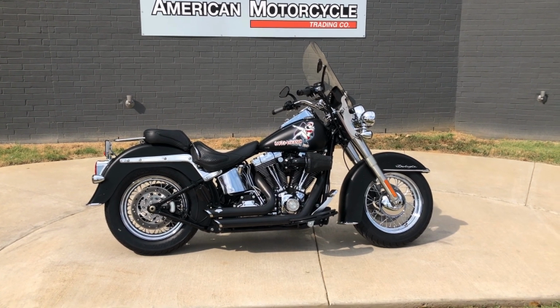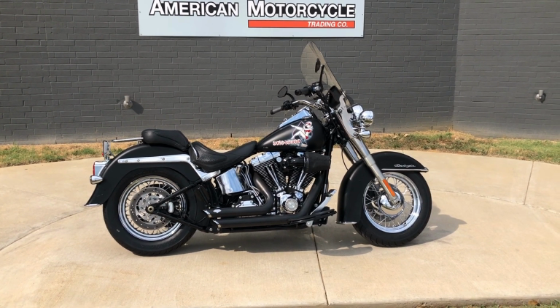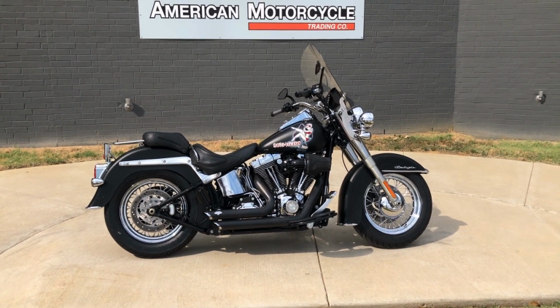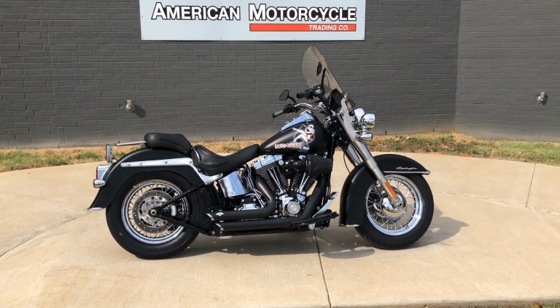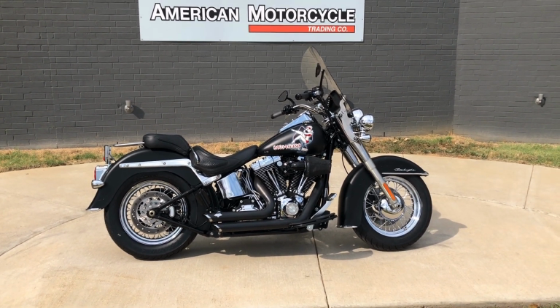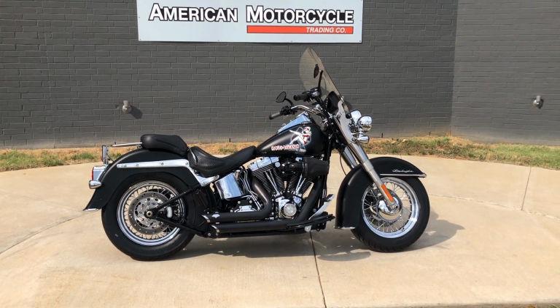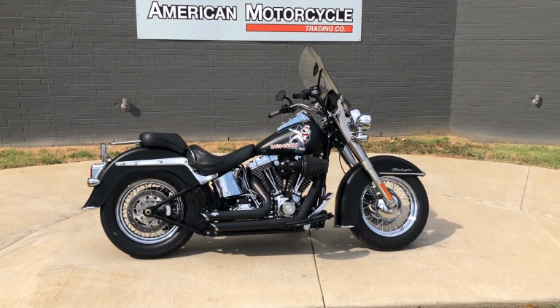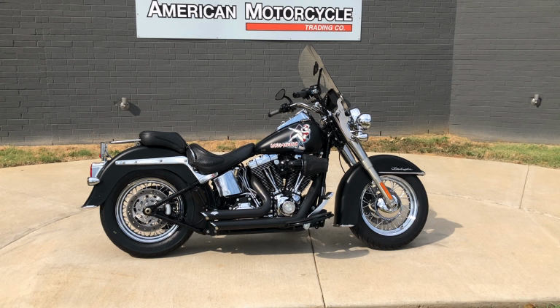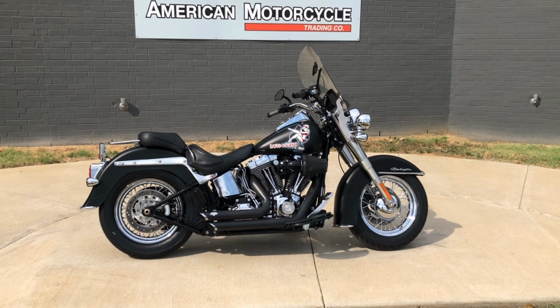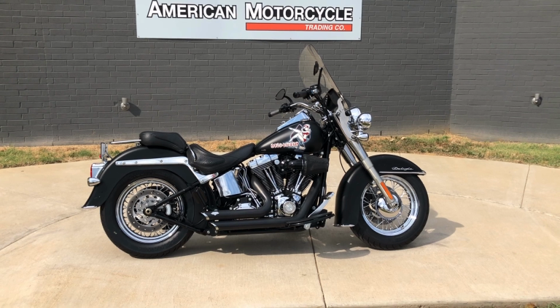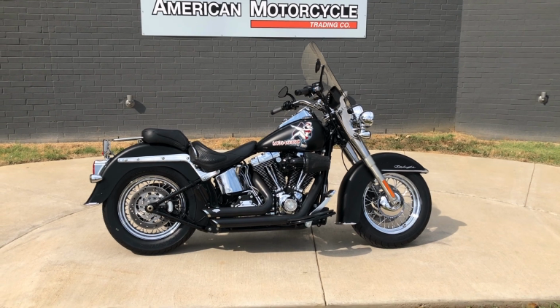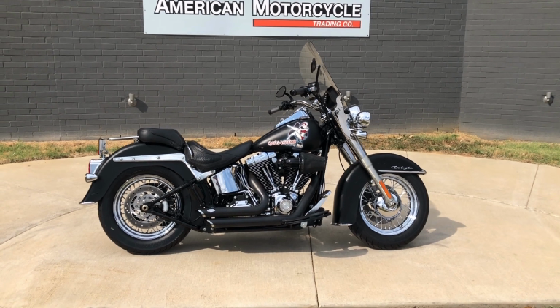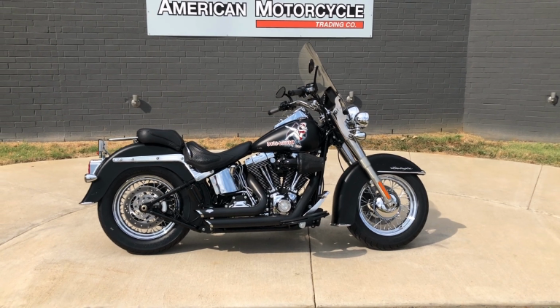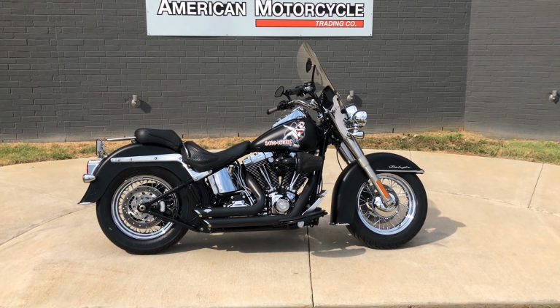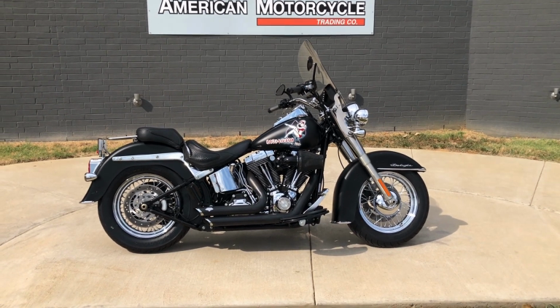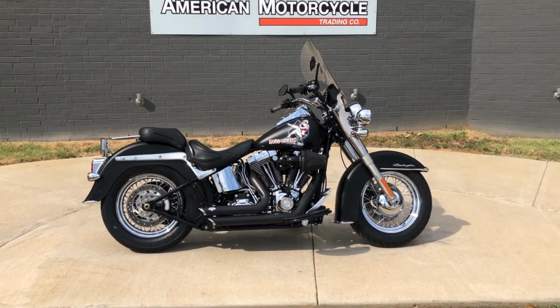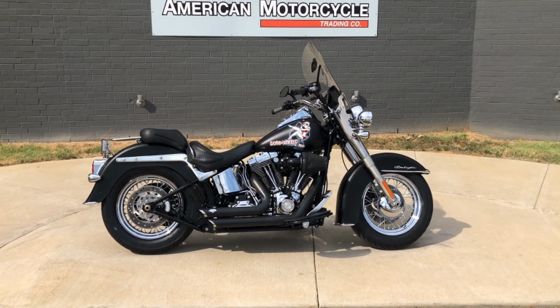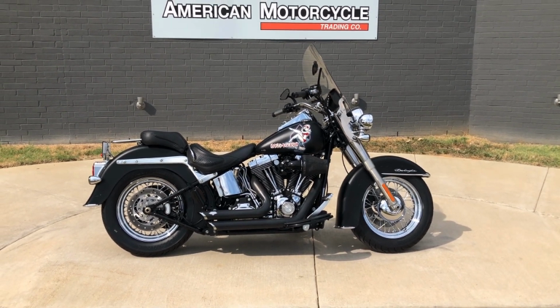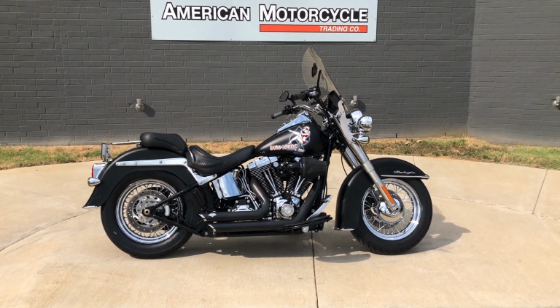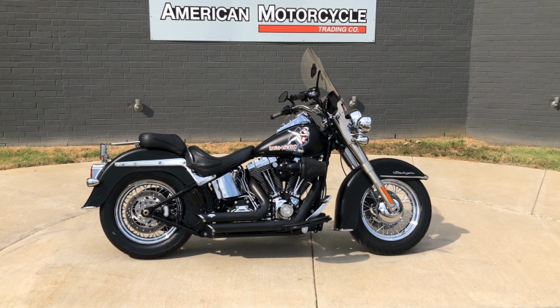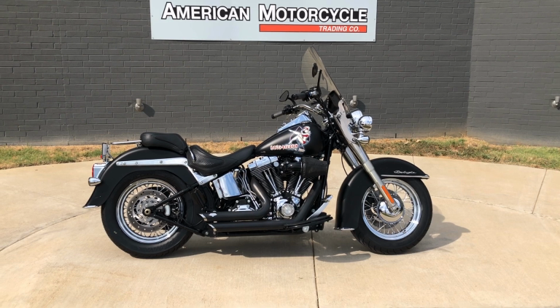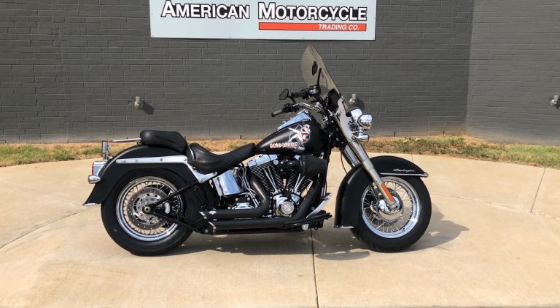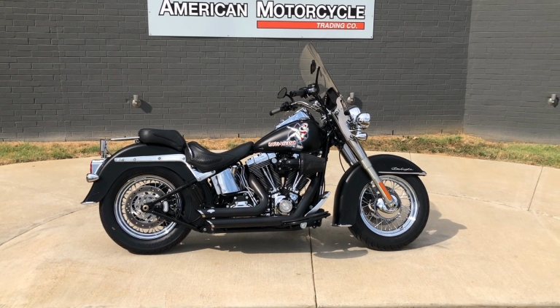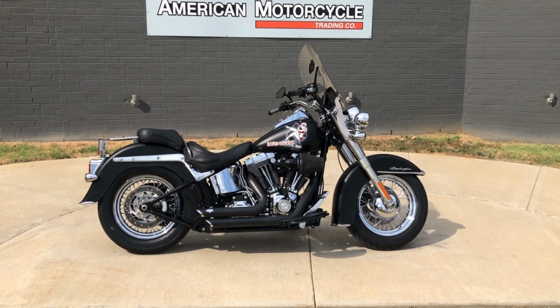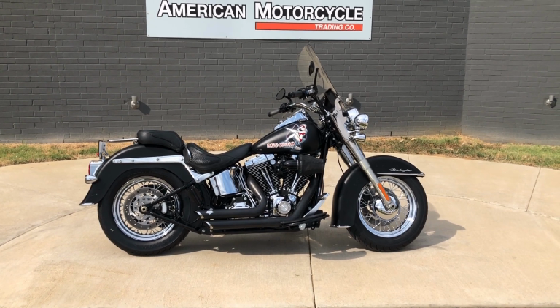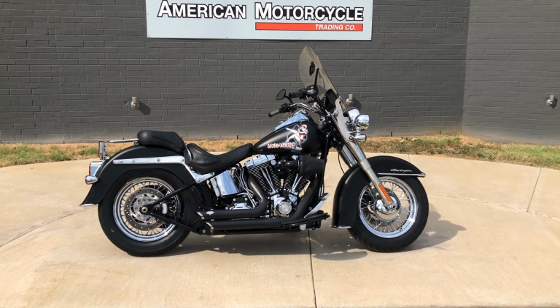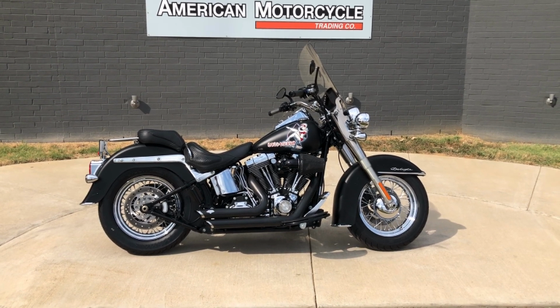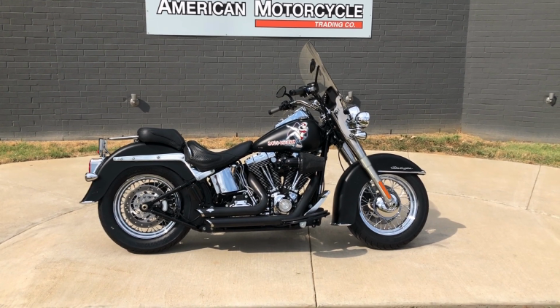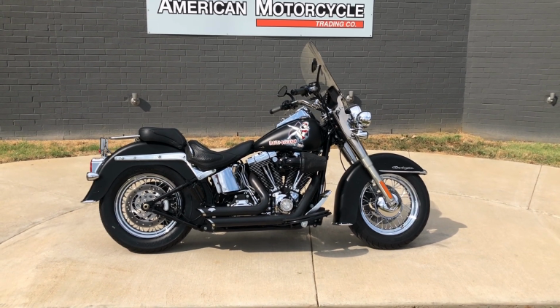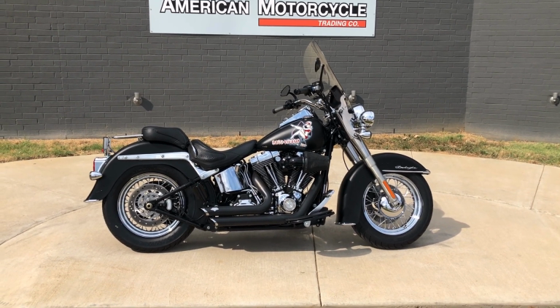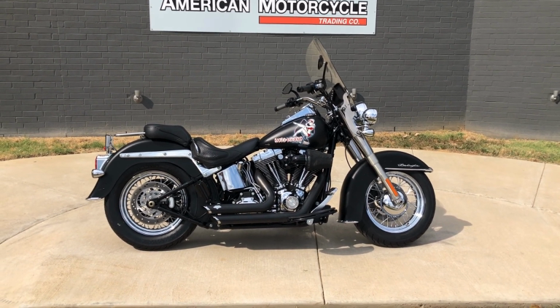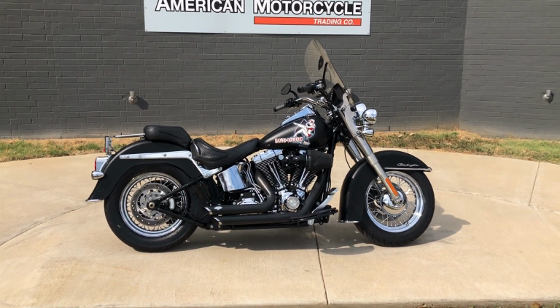We do have a full parts and service department. We offer finance and warranty options. We accept almost anything in on-trade, and we ship and sell bikes worldwide. This is Rusty with American Motorcycle Trading Company in Bedford, Texas — the freedom to choose.